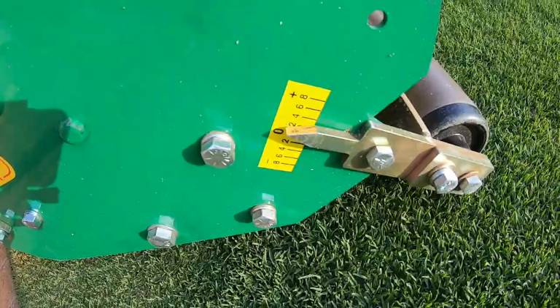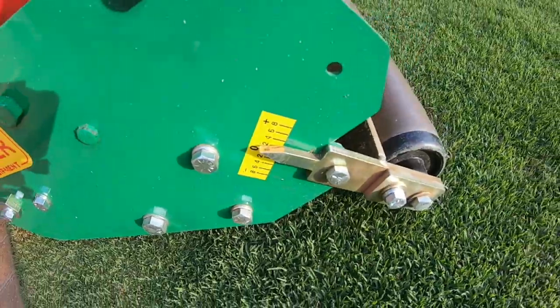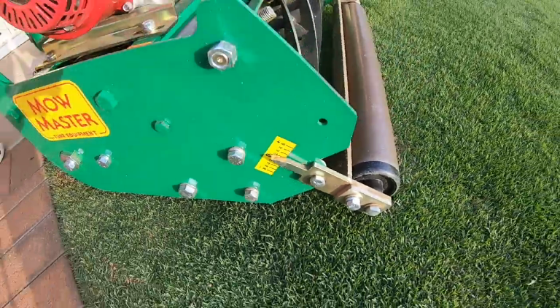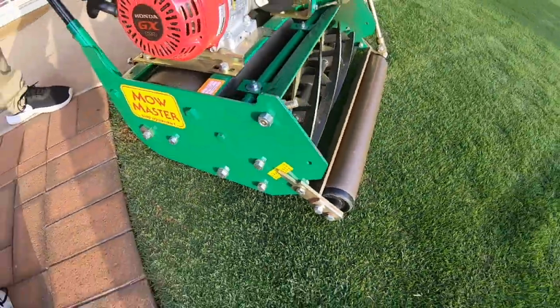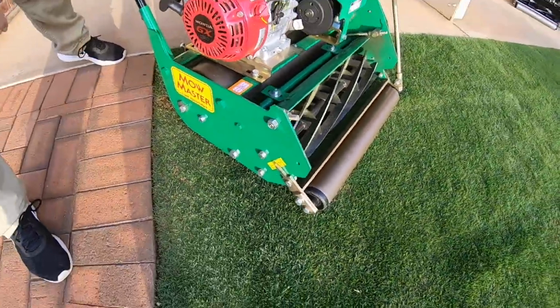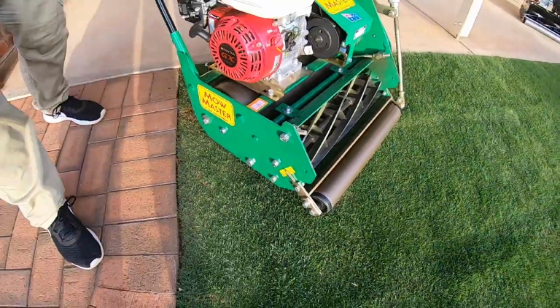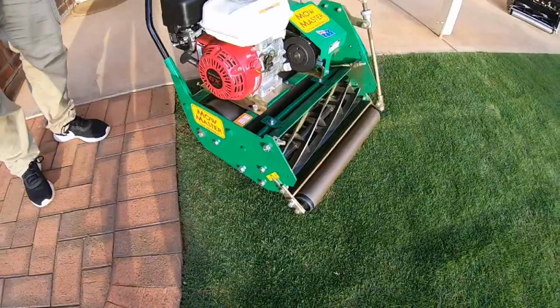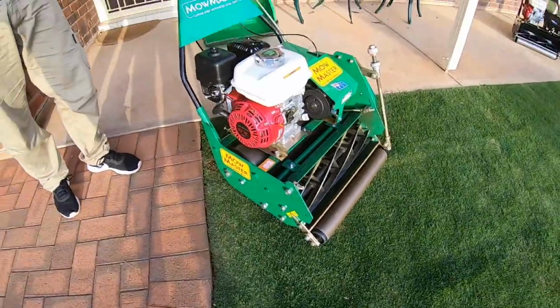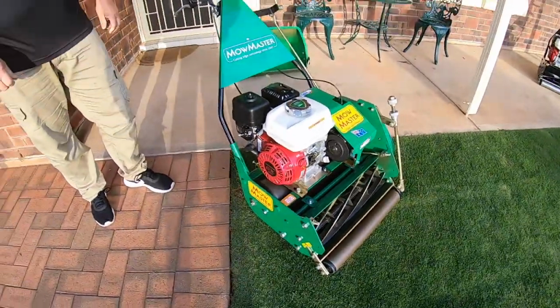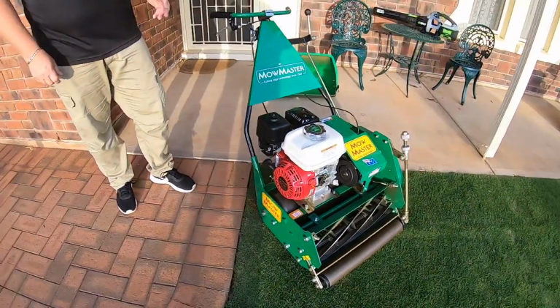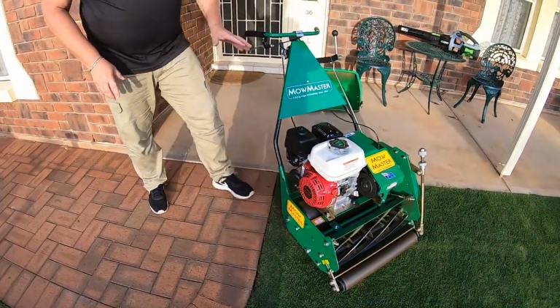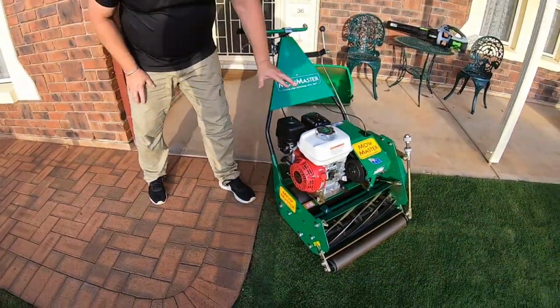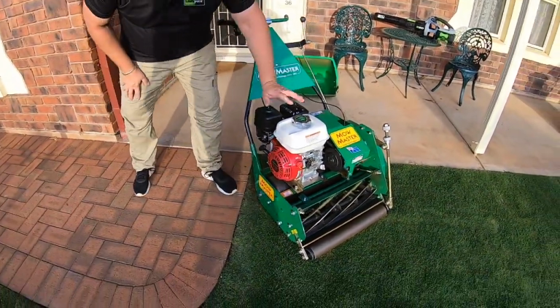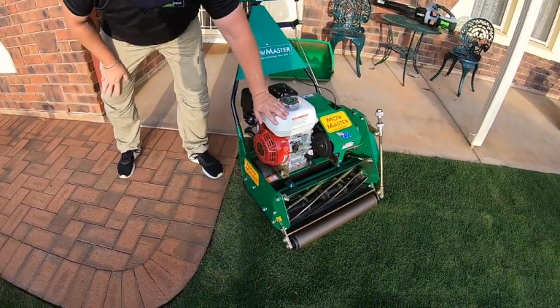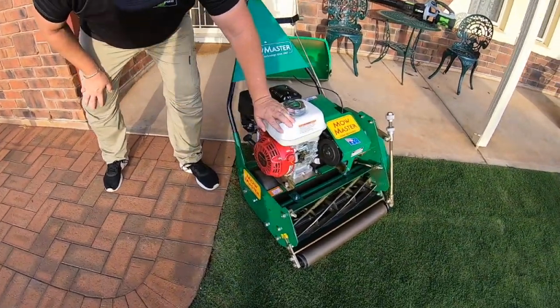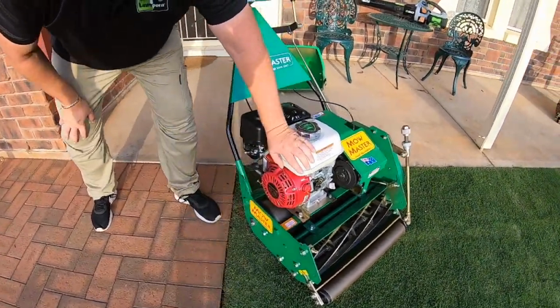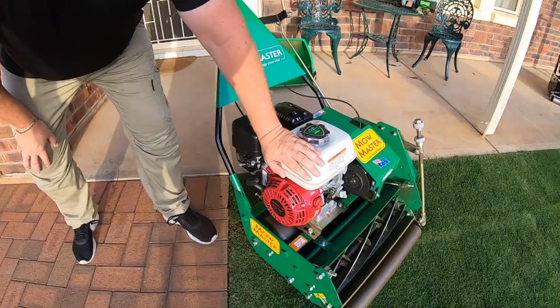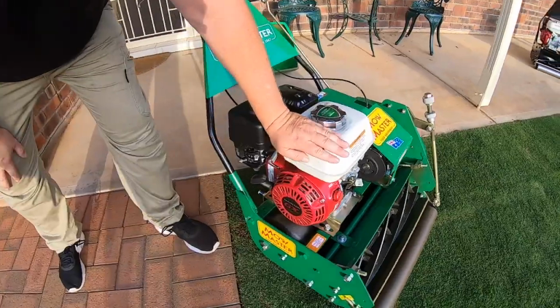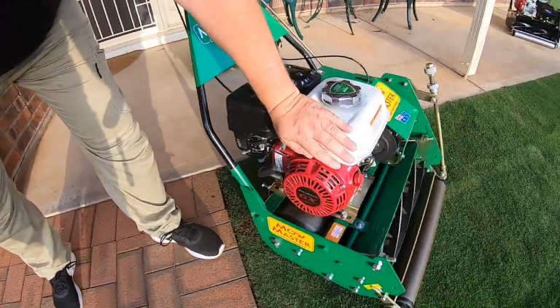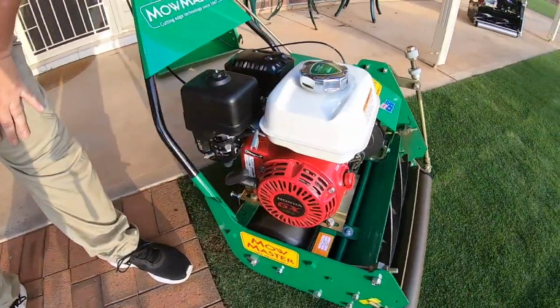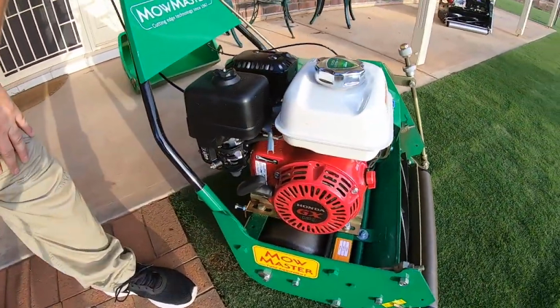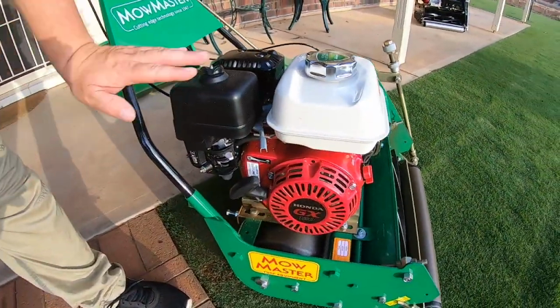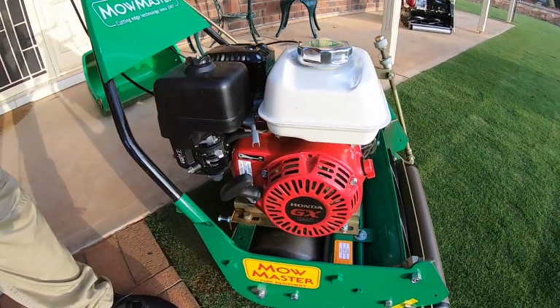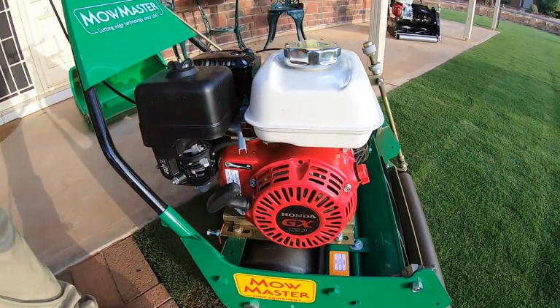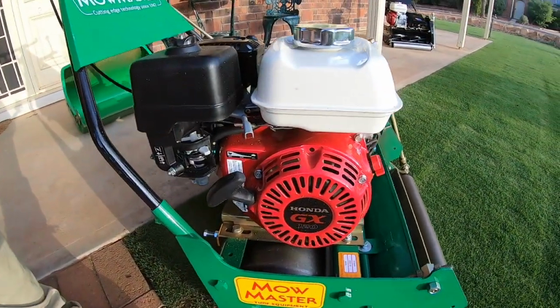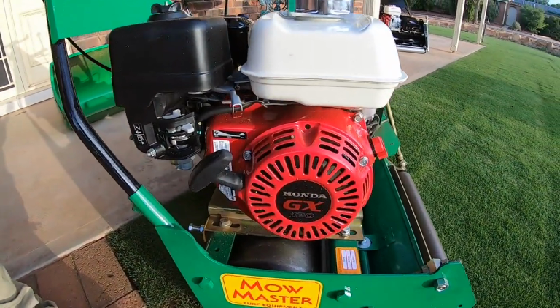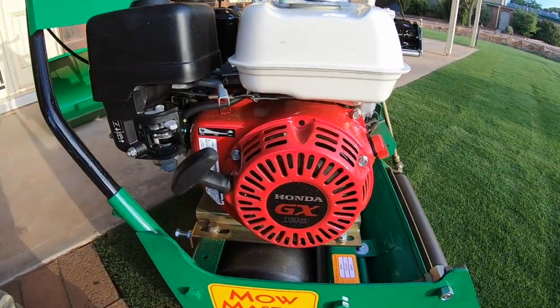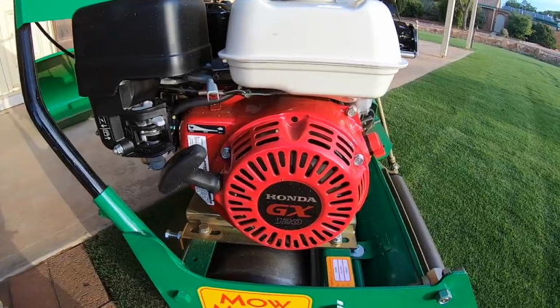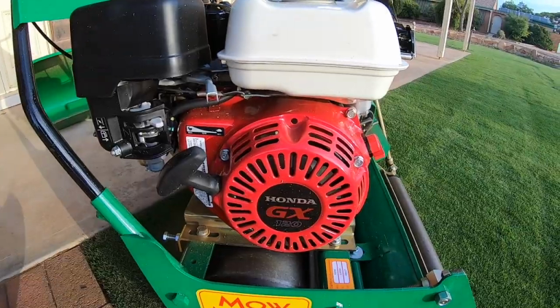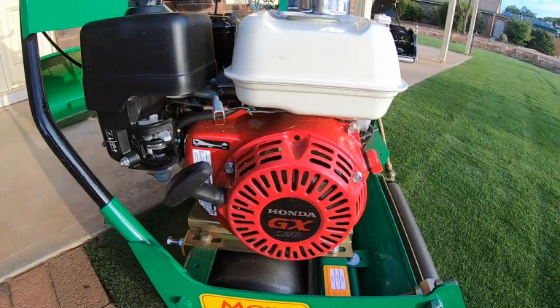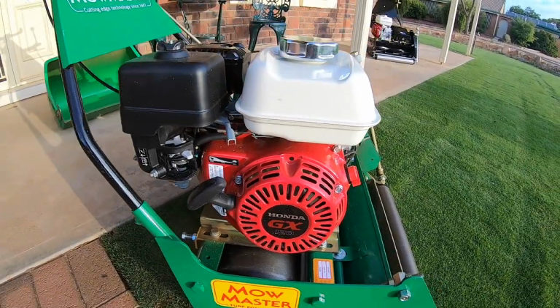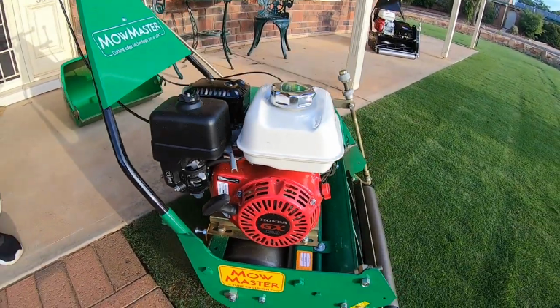You can also do a height of cut bar underneath, which MoMaster supply. It's got a Honda GX120 motor. Reliability of Honda — fantastic. And the operation of the mower is quite simple.